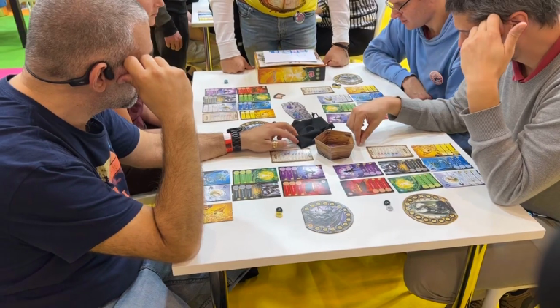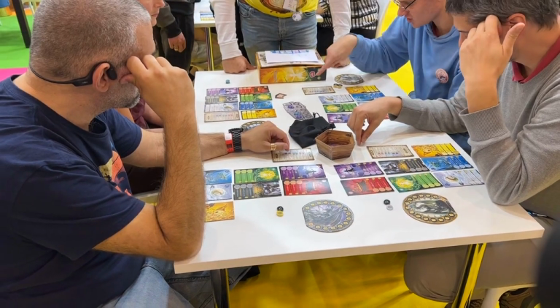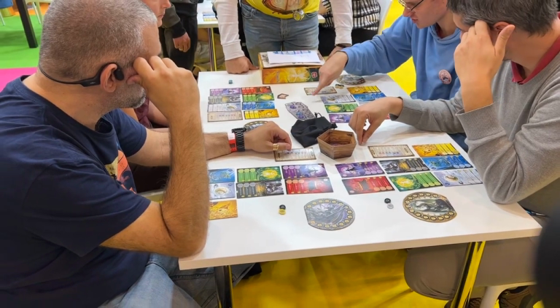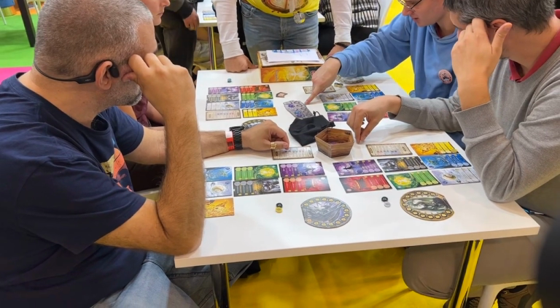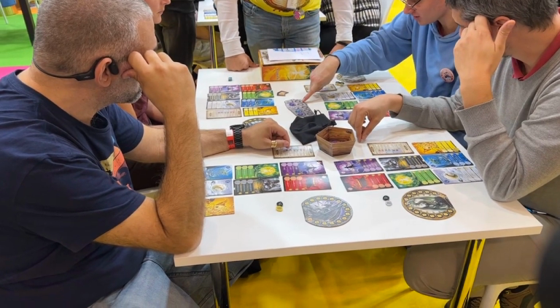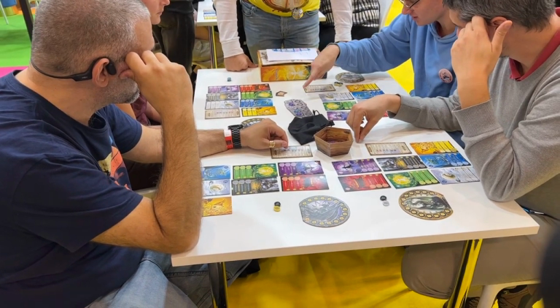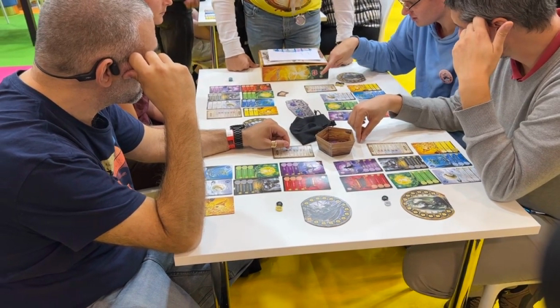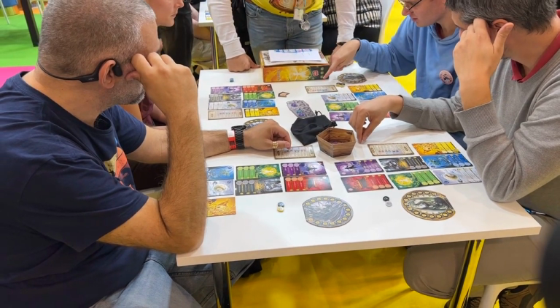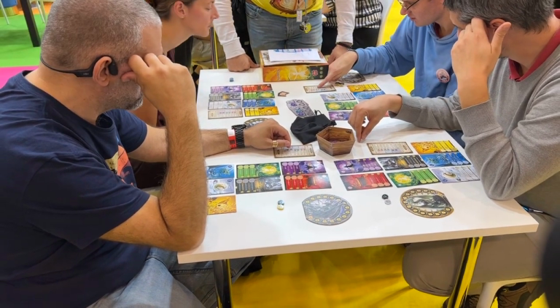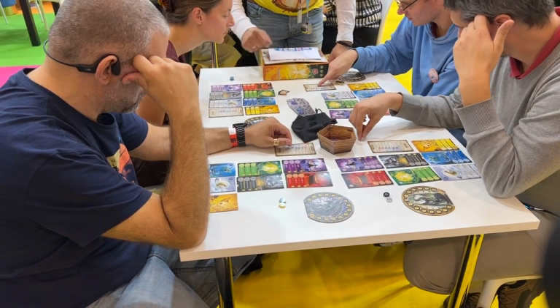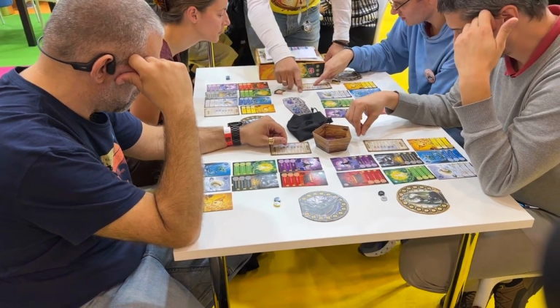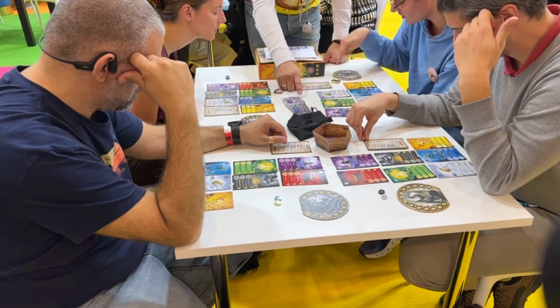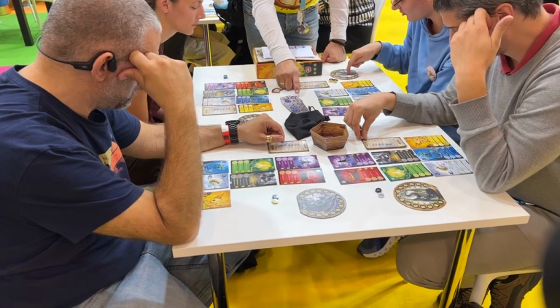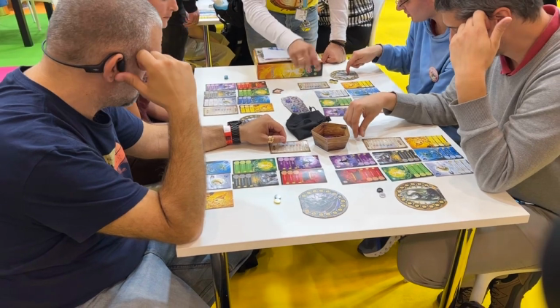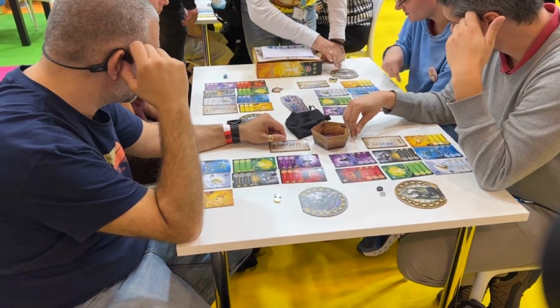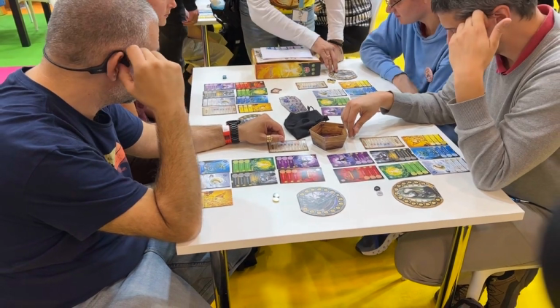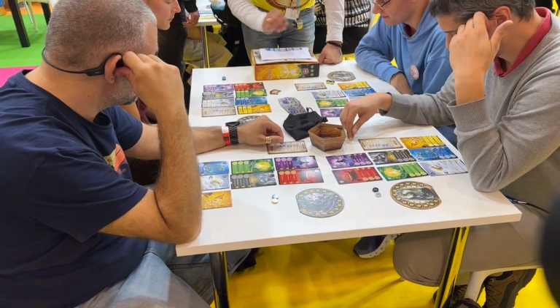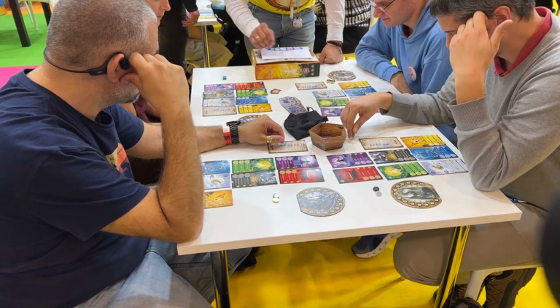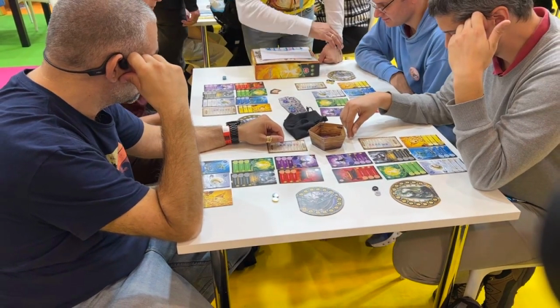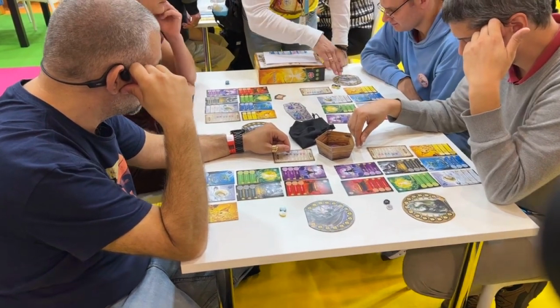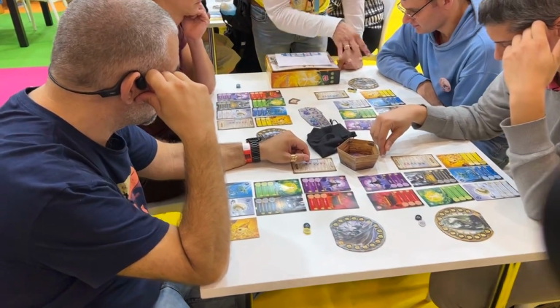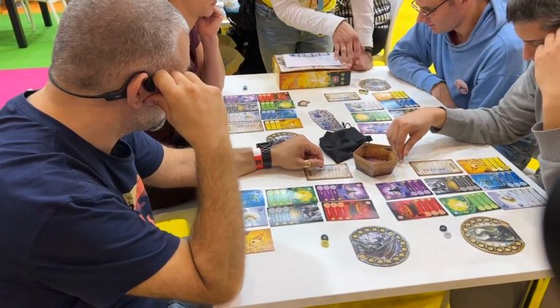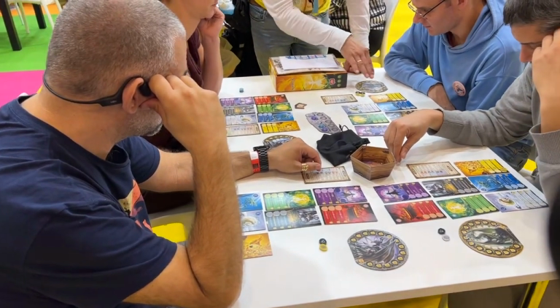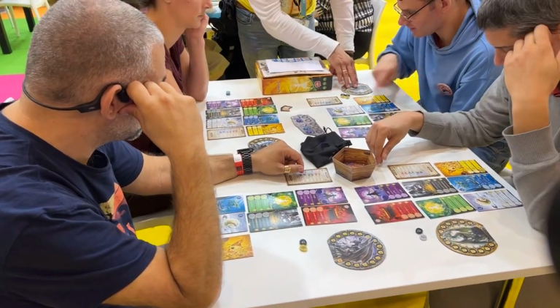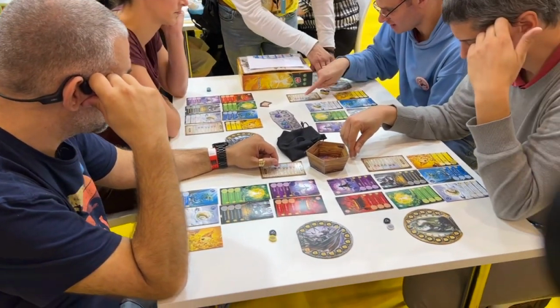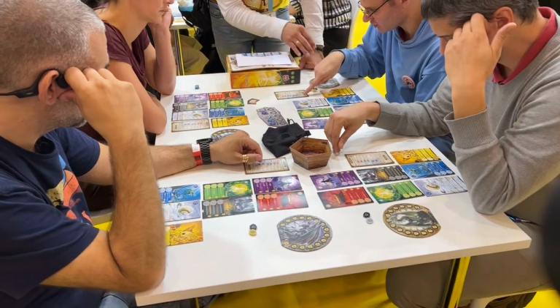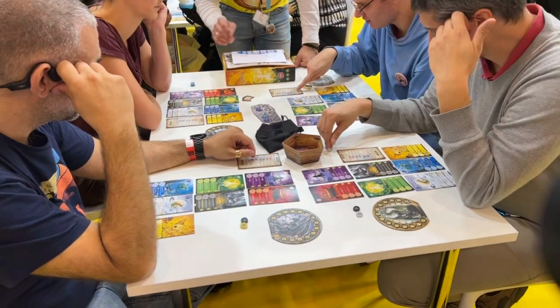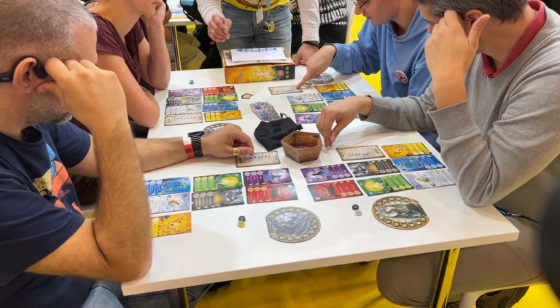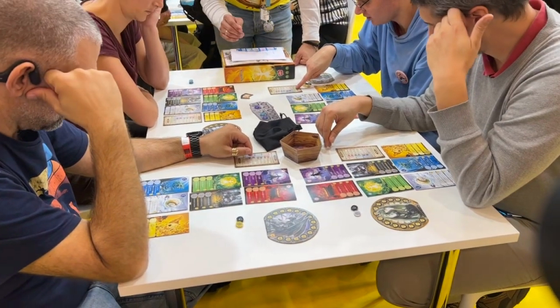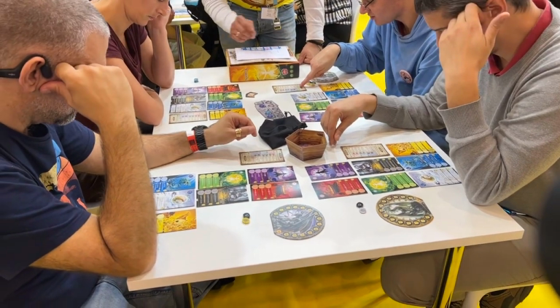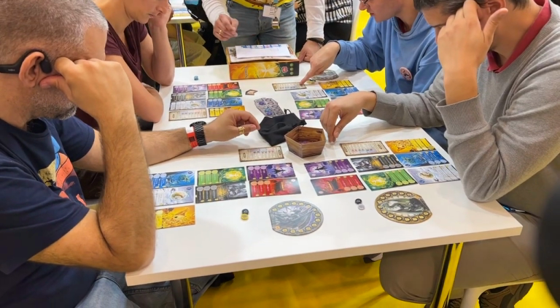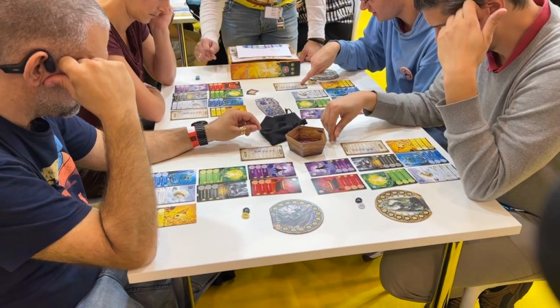I'm going to restart this recording. If you listened to the first part, I had stopped here and started explaining Spellbook, which I took a demo of today — the only game I've played so far on day one at the Spiel.